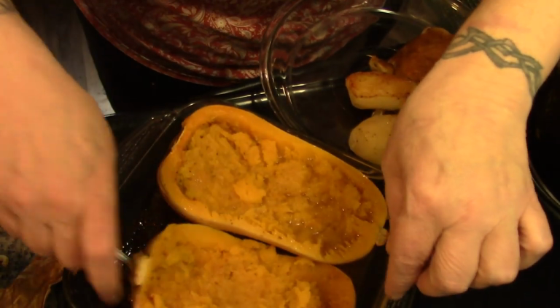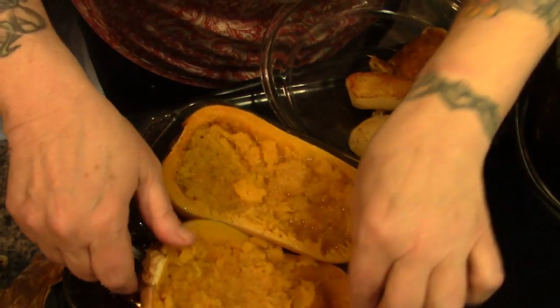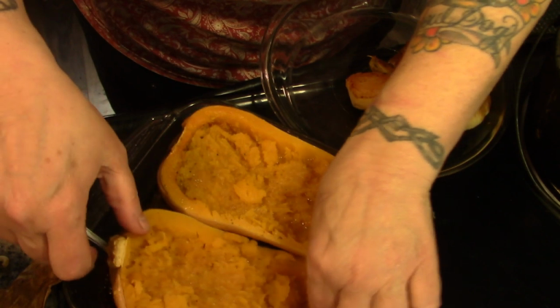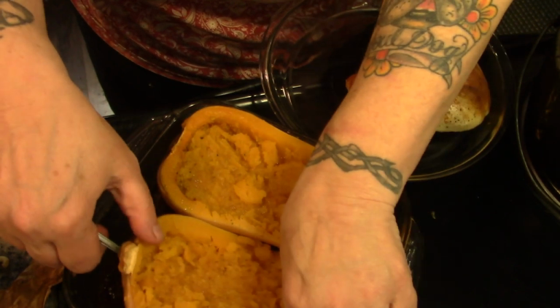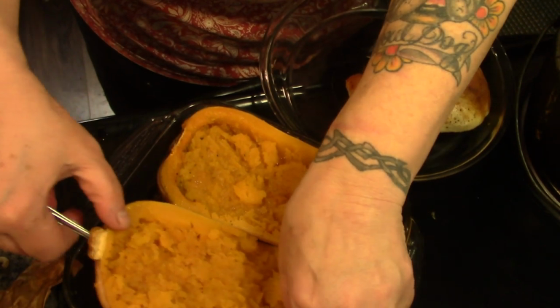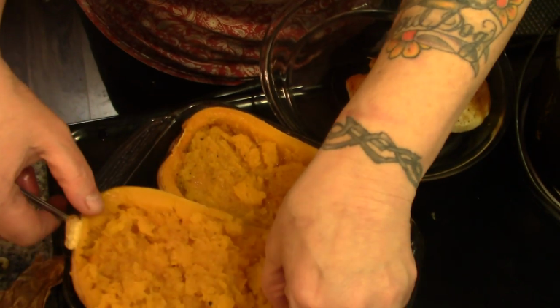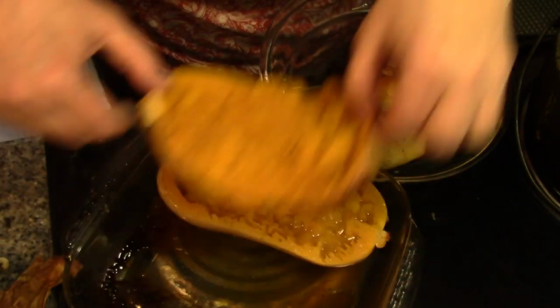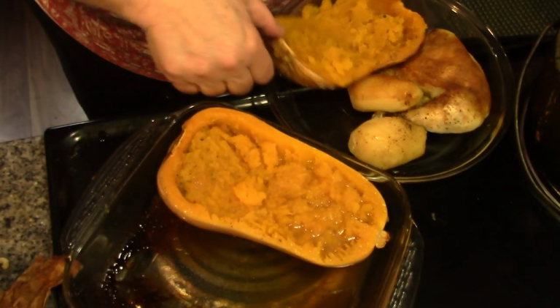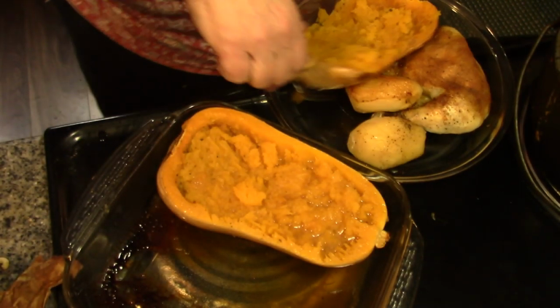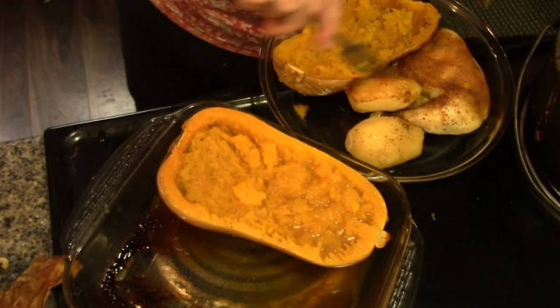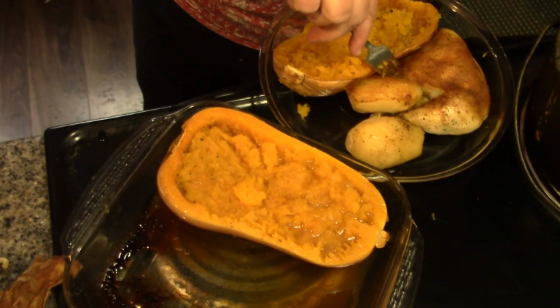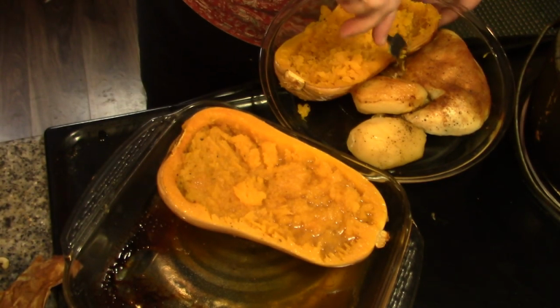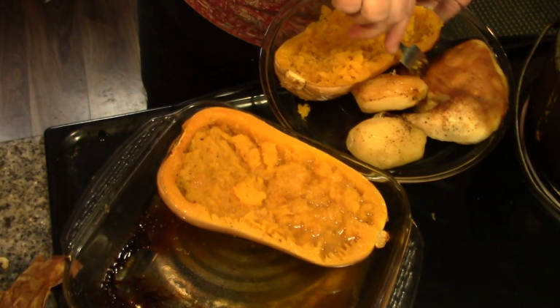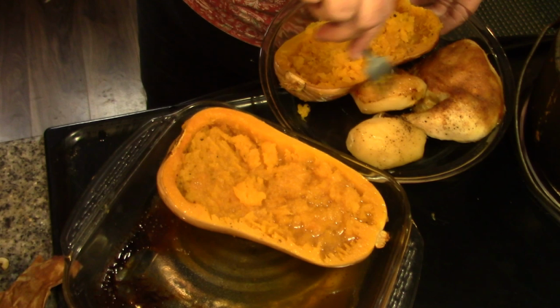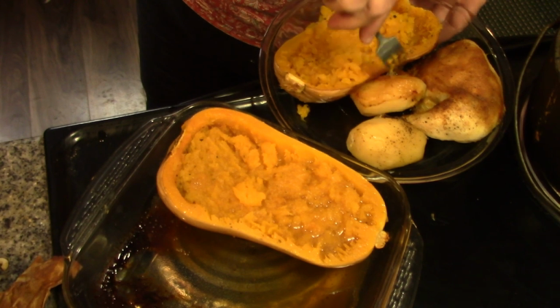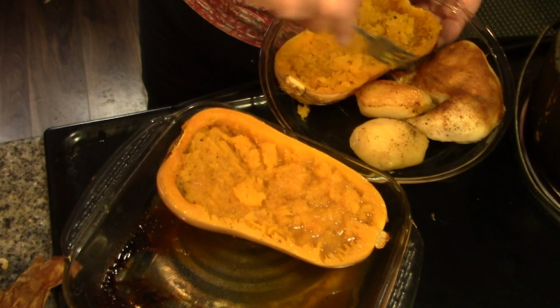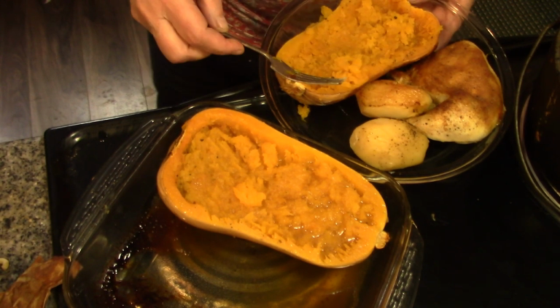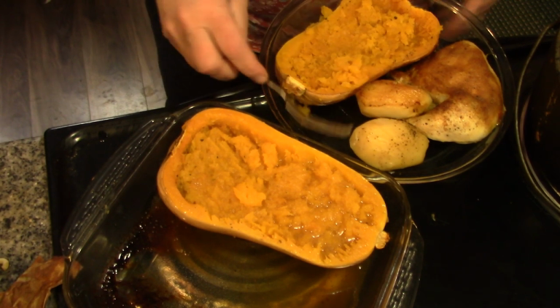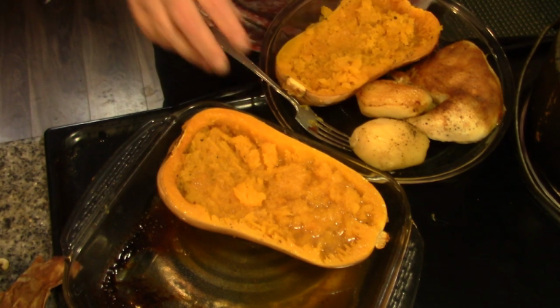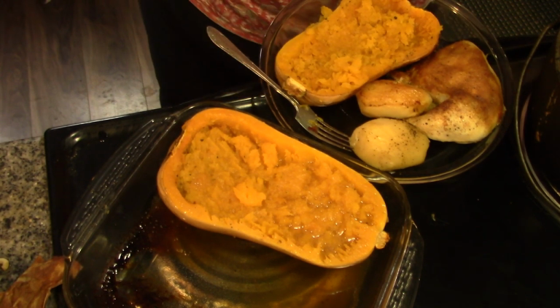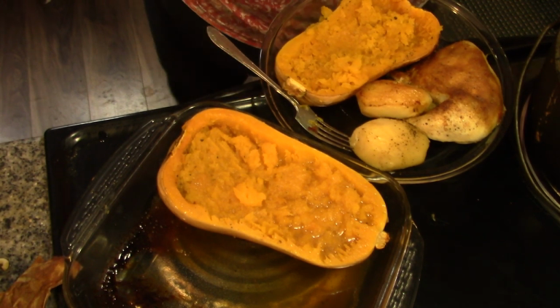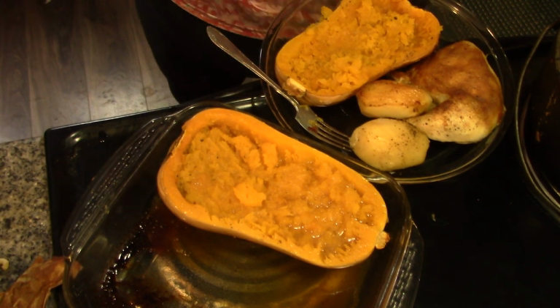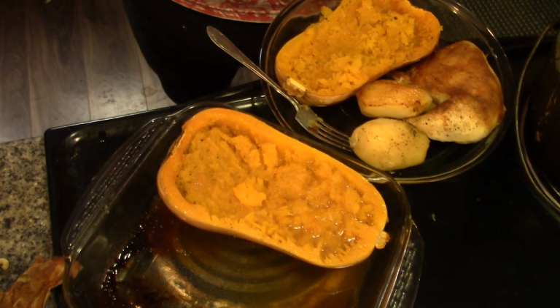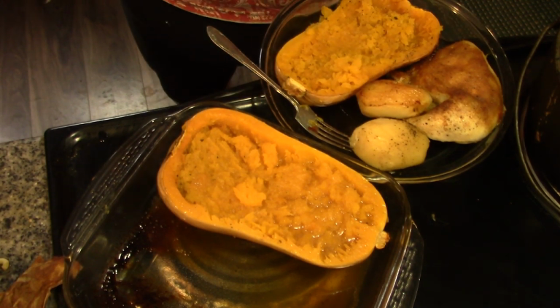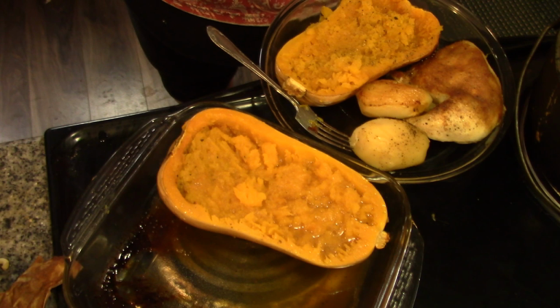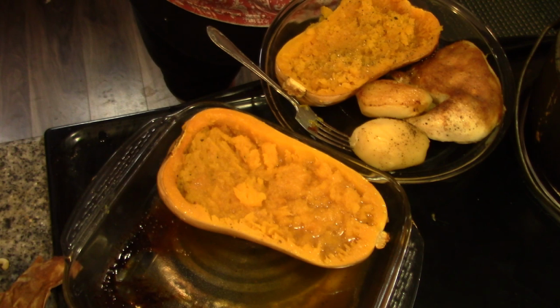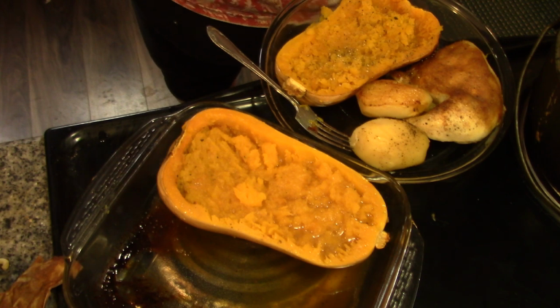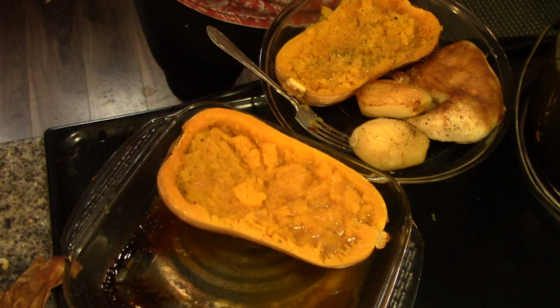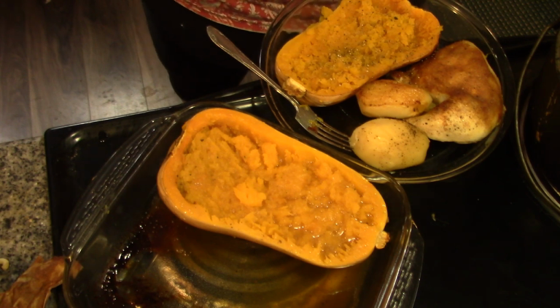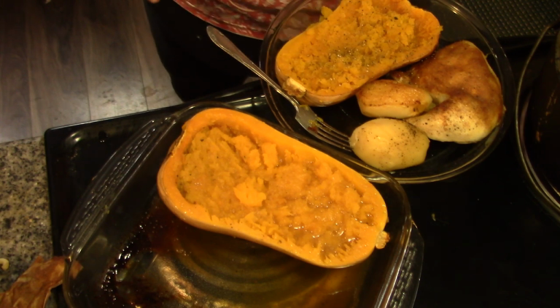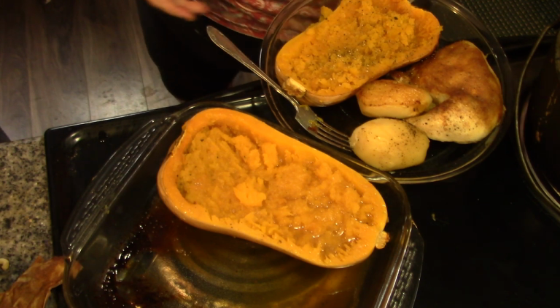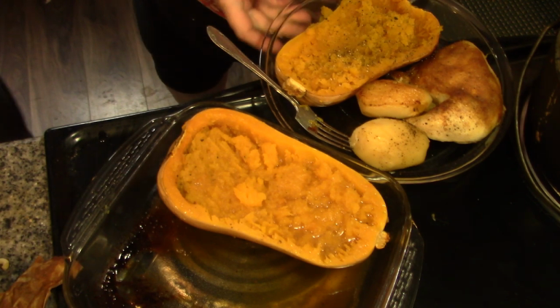I'm just going to take this — we're going to pepper this for Papa. It has the brown sugar and butter in it already.